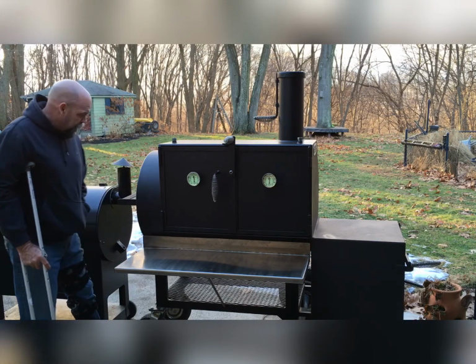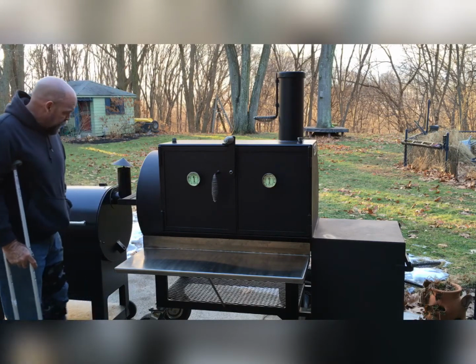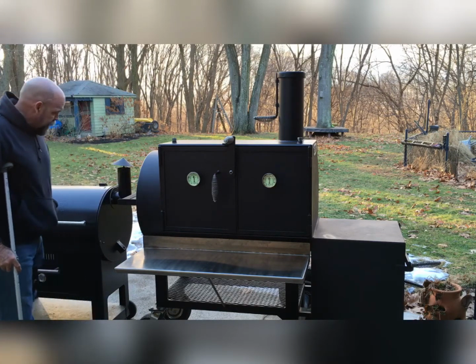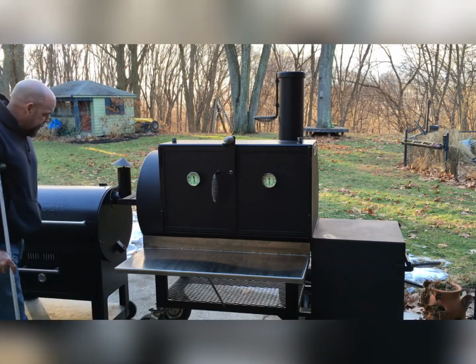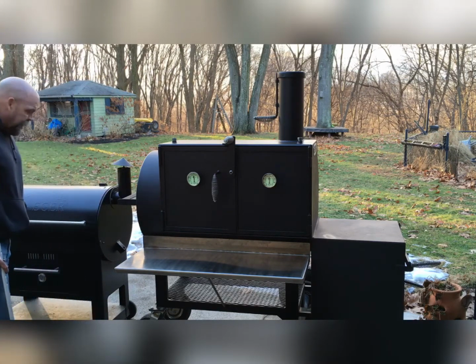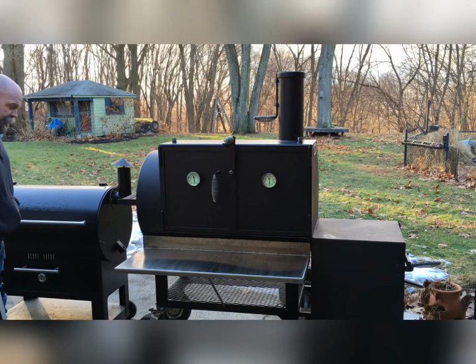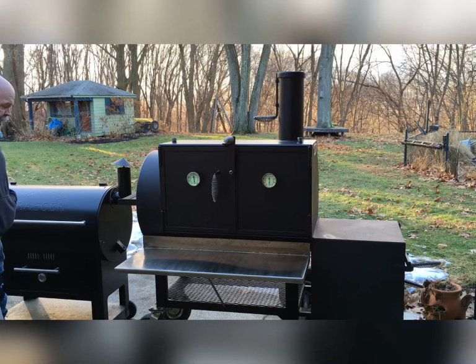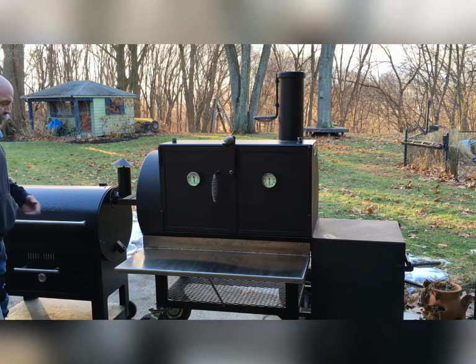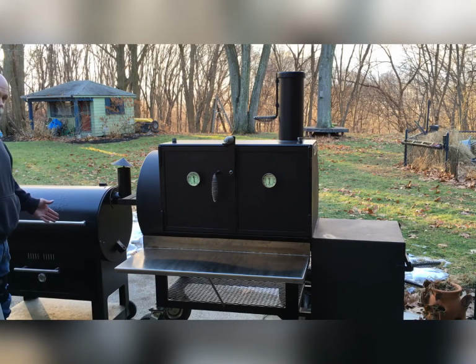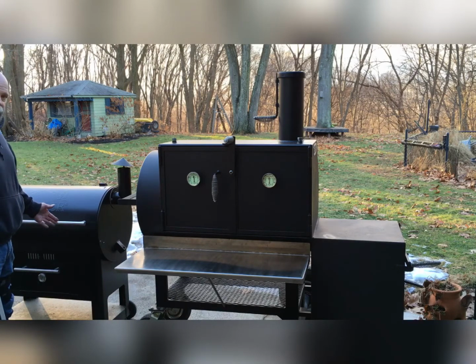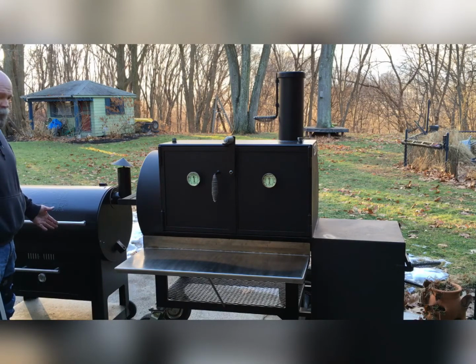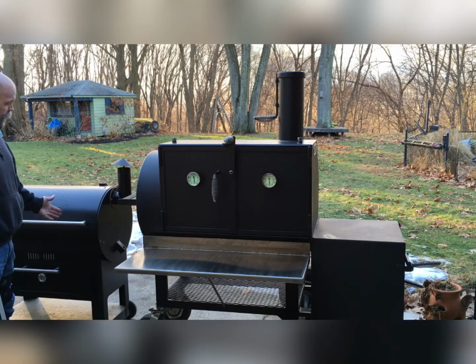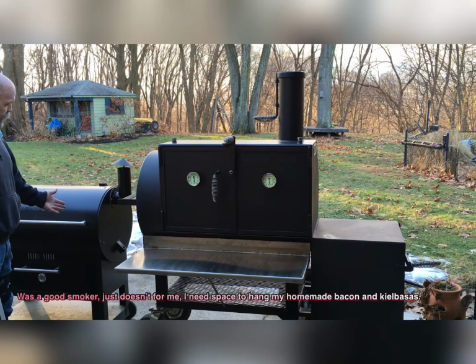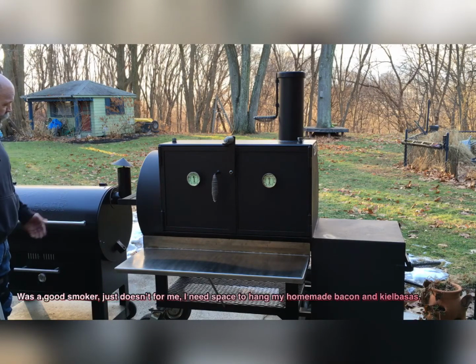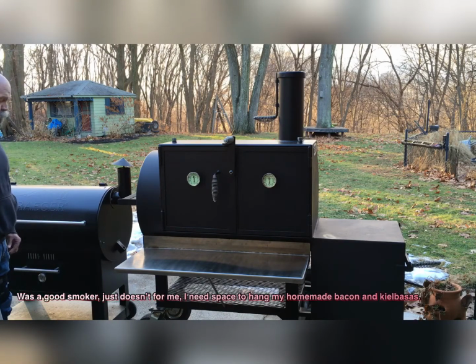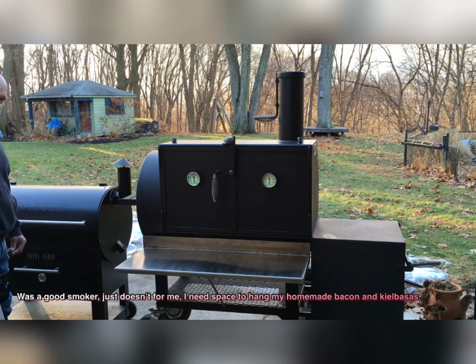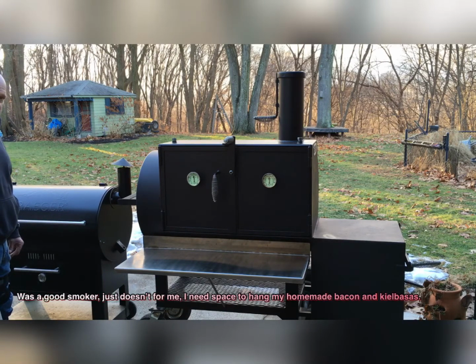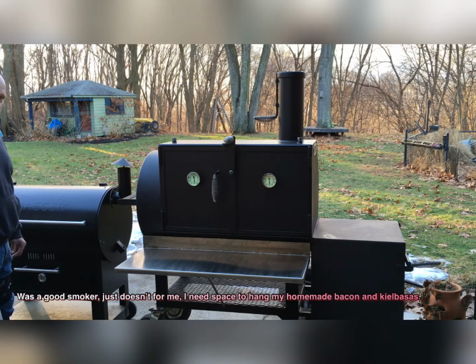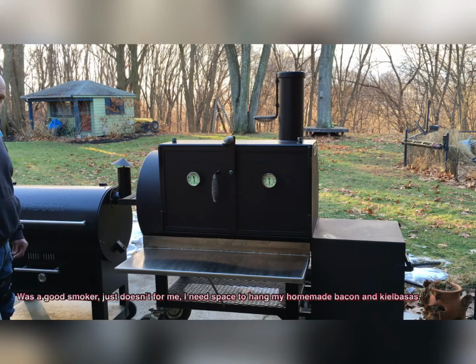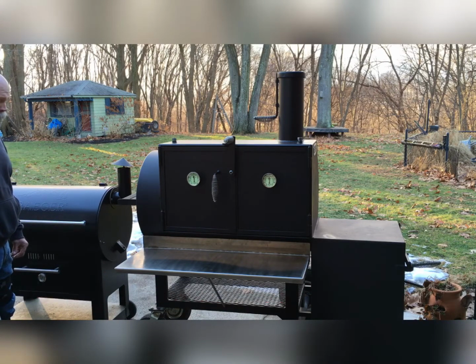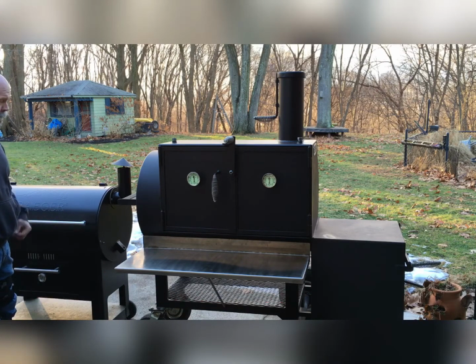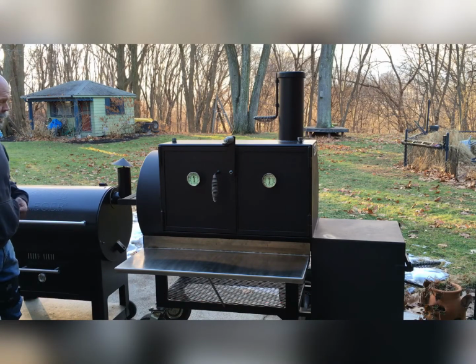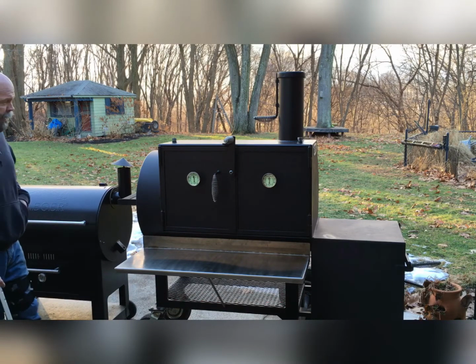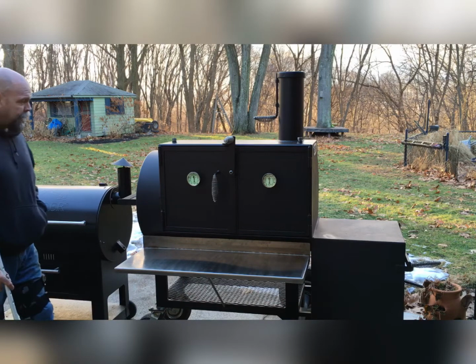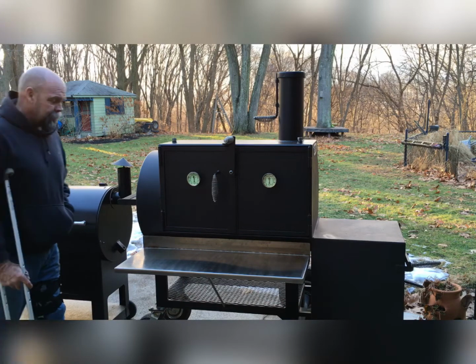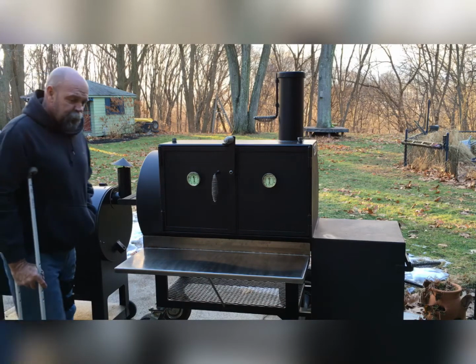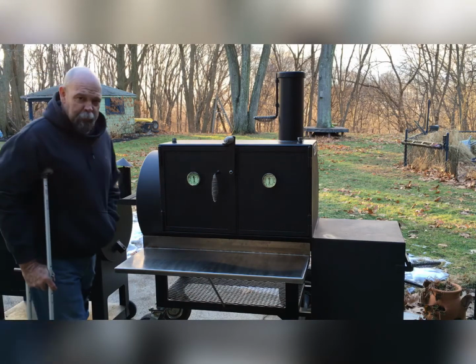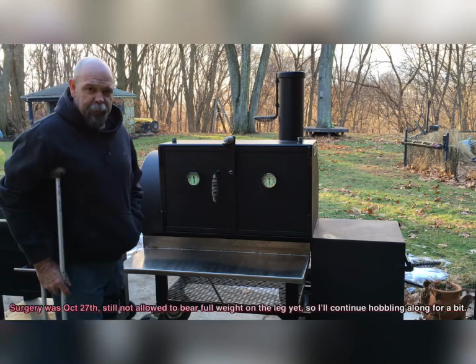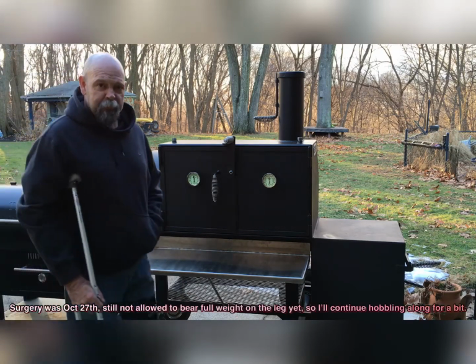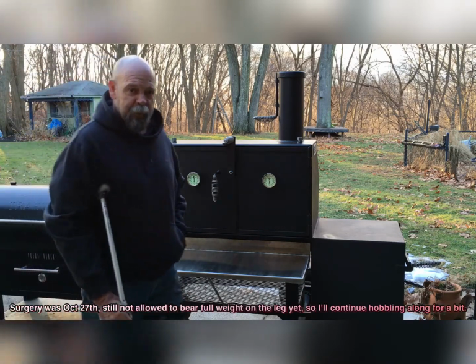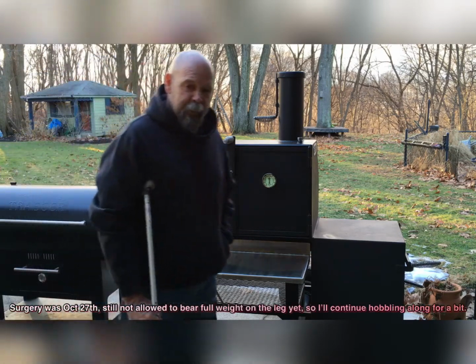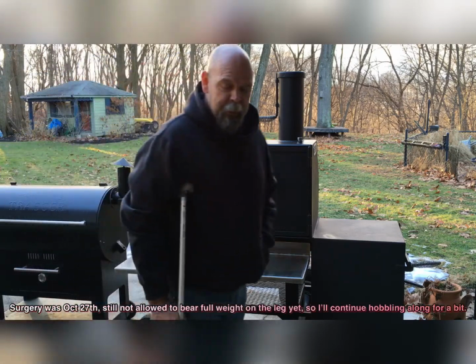For comparison sake, you can kind of see a 36-inch Traeger pellet stove next to it. Got a few numbers I'll give to you in a second here.